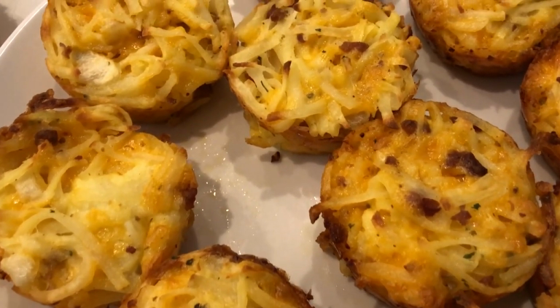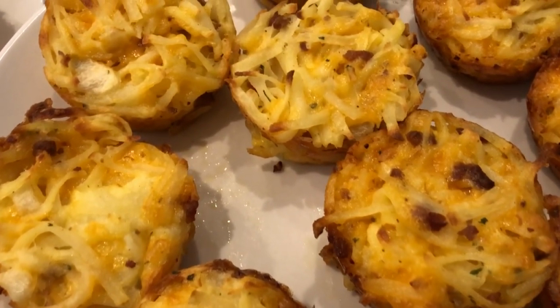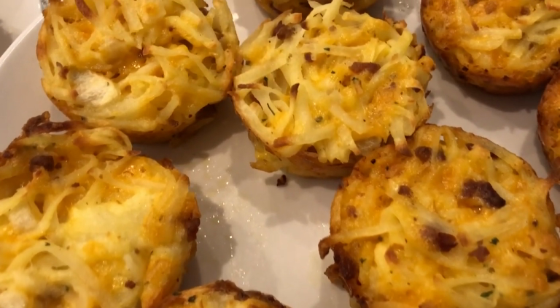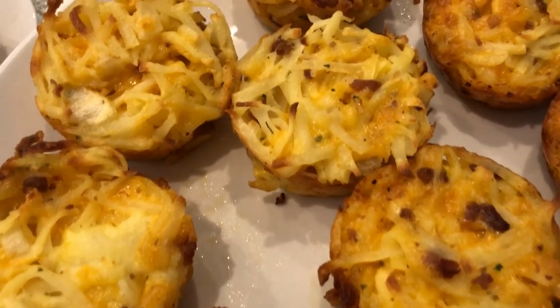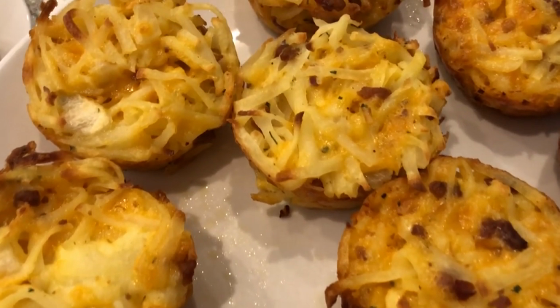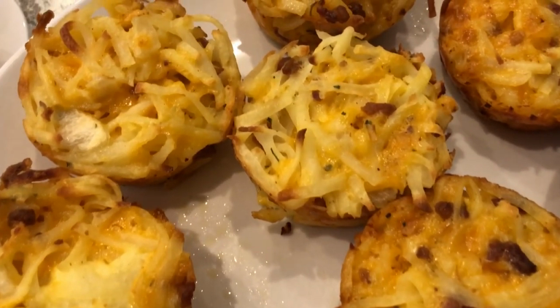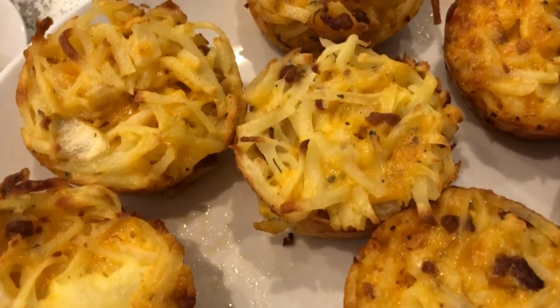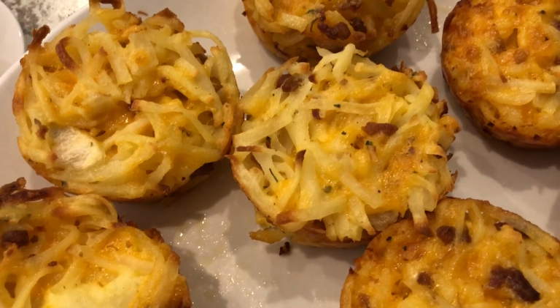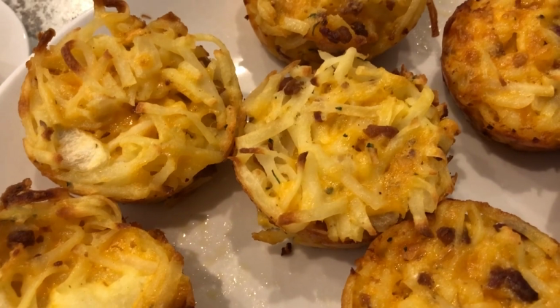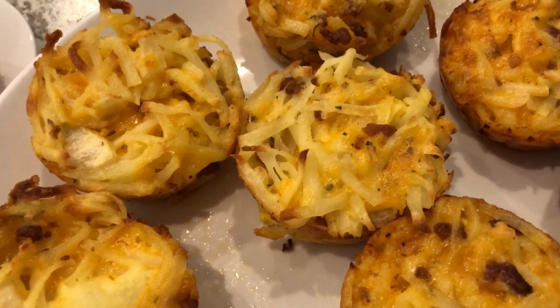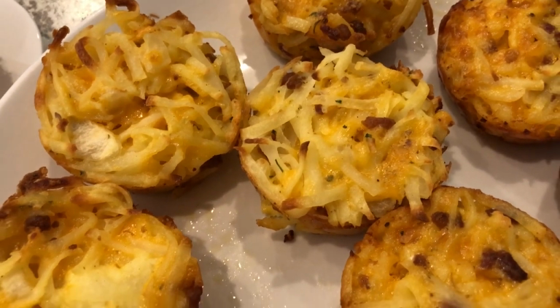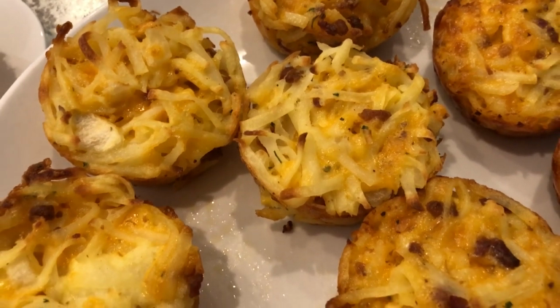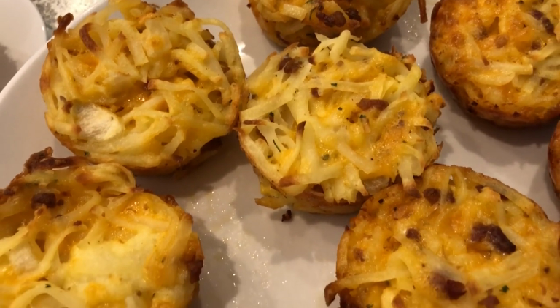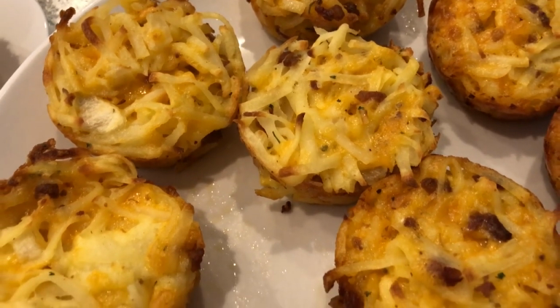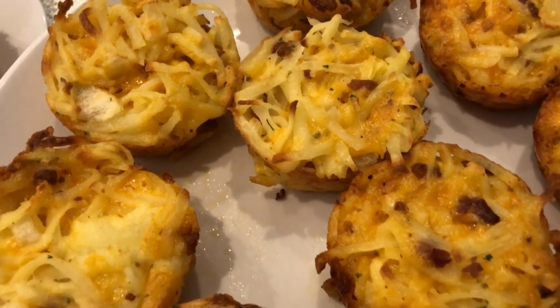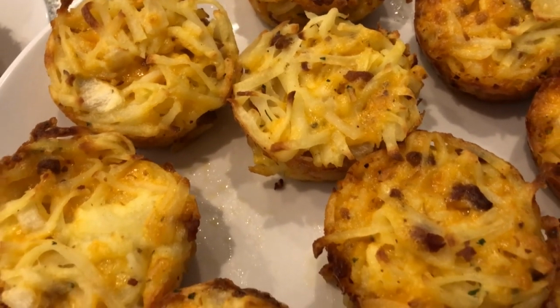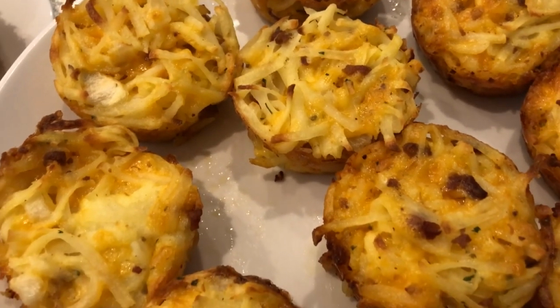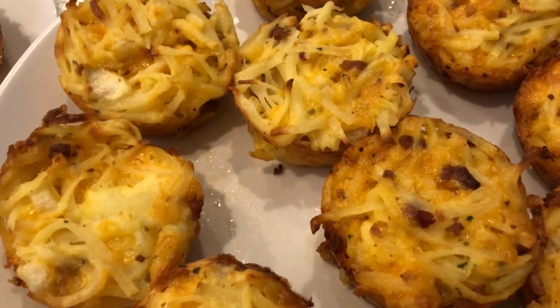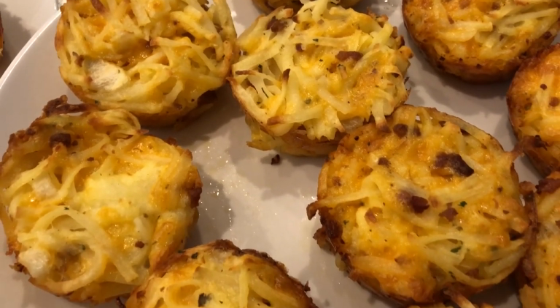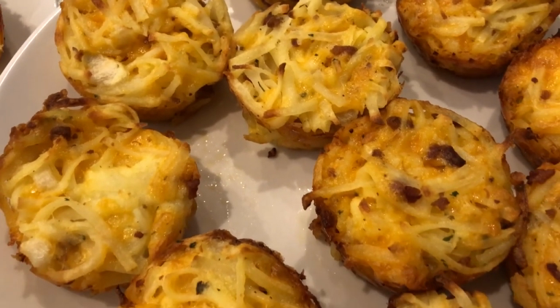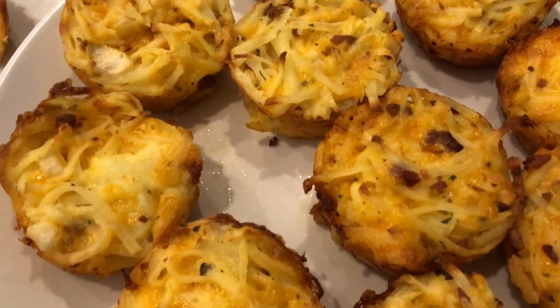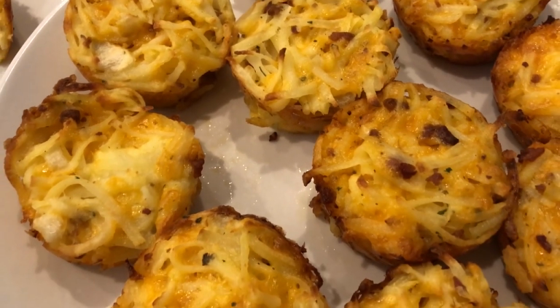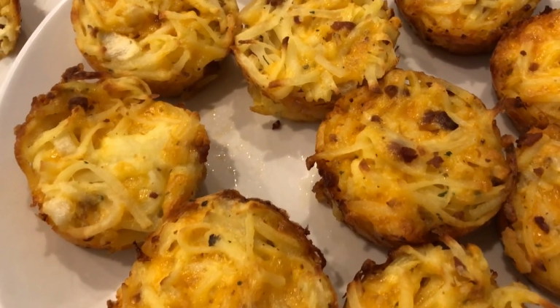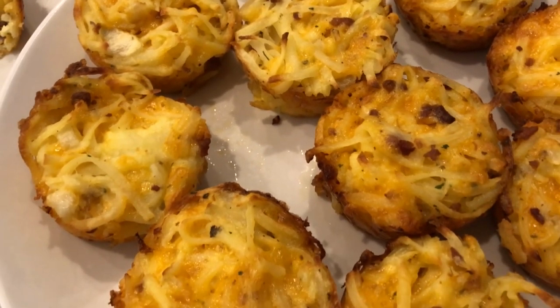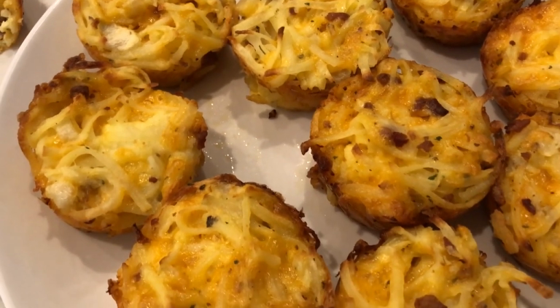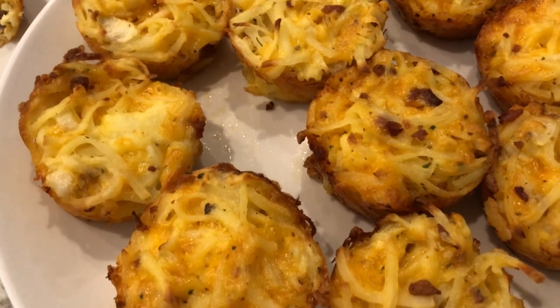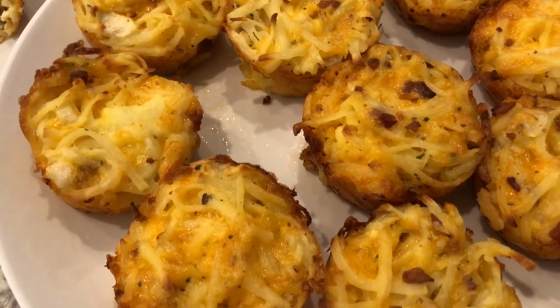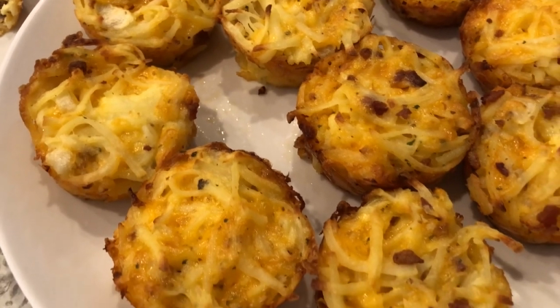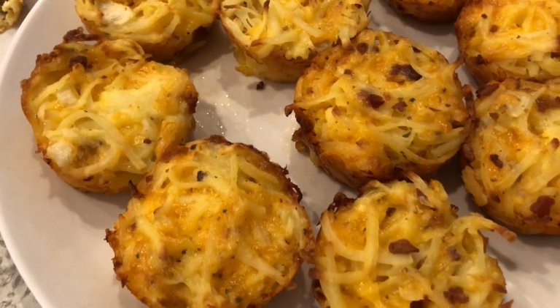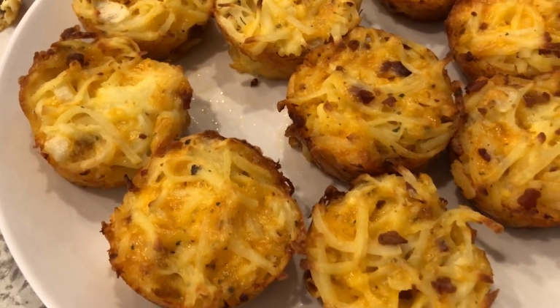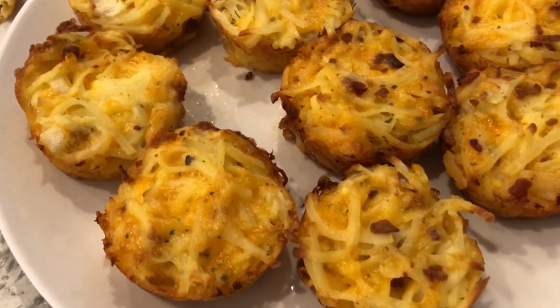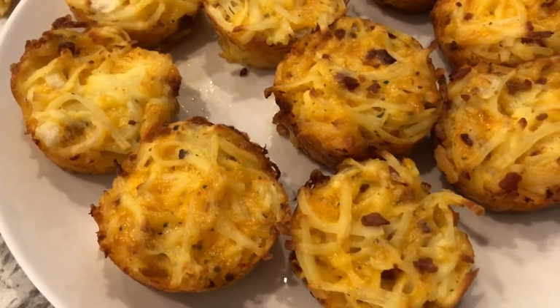Alright, so I hope you guys enjoyed this video. If you did, please make sure to give us a thumbs up and check out all the other quick and easy breakfasts on our playlist. Thanks so much for watching and we'll see you guys next time.